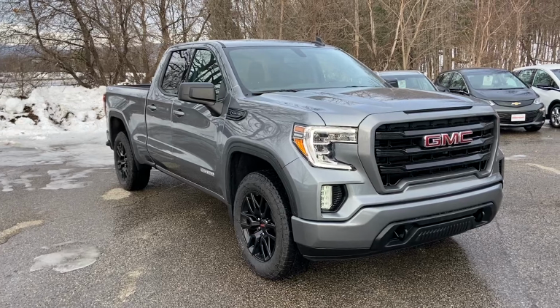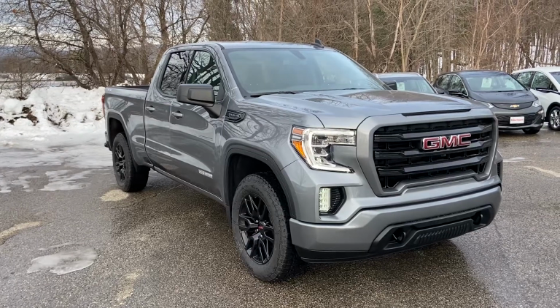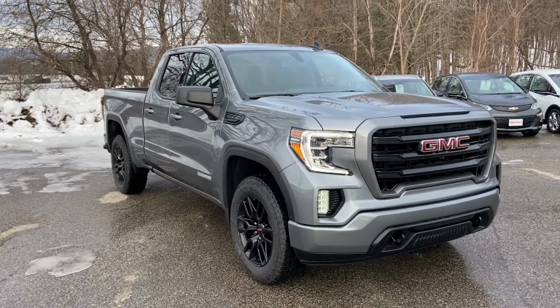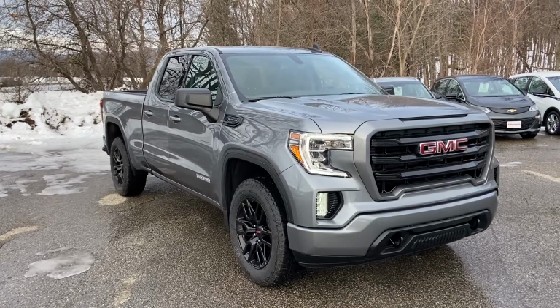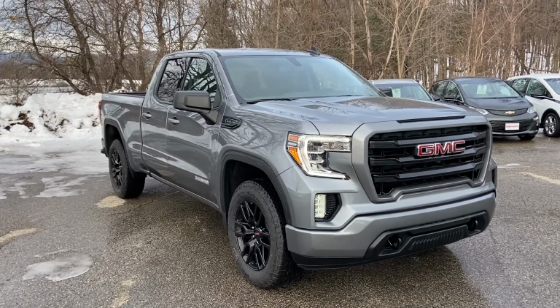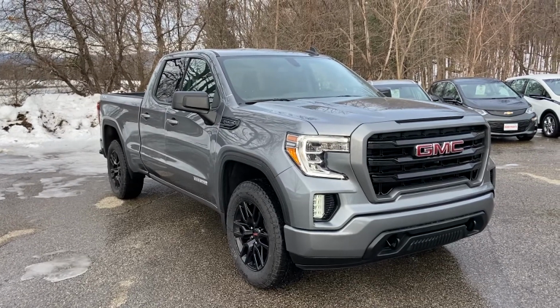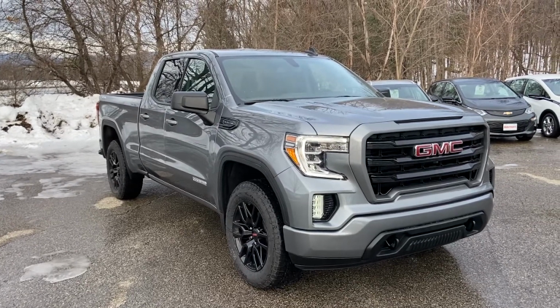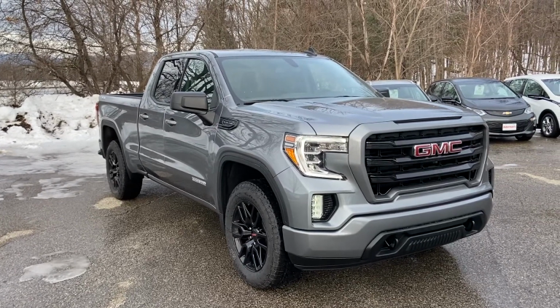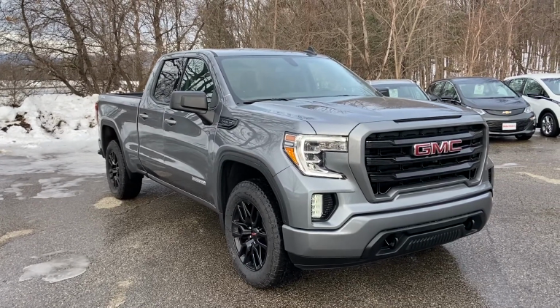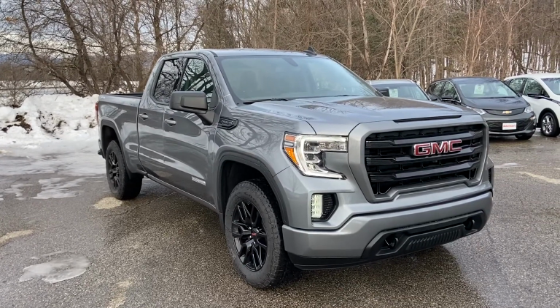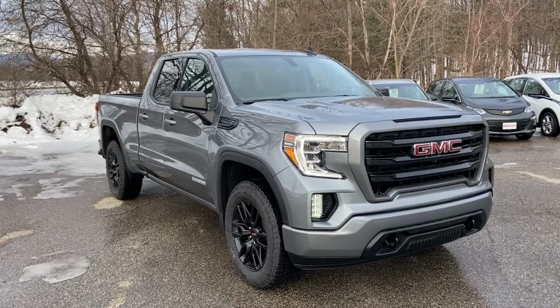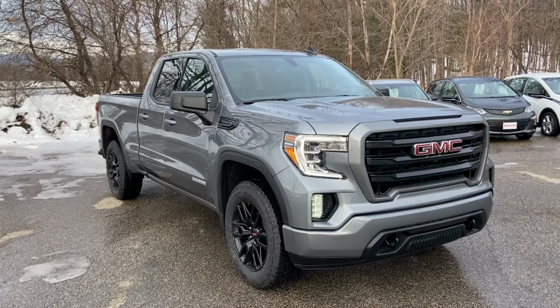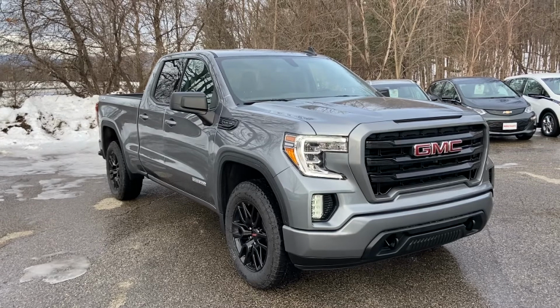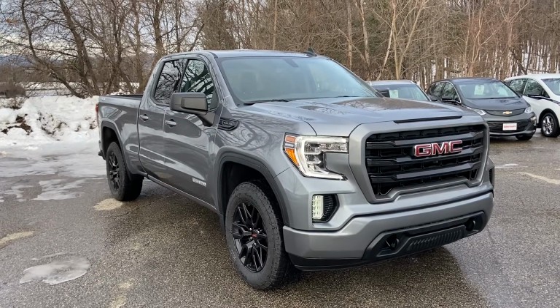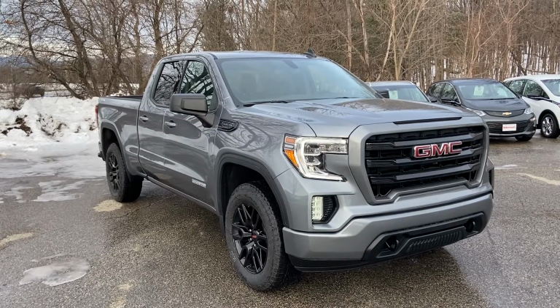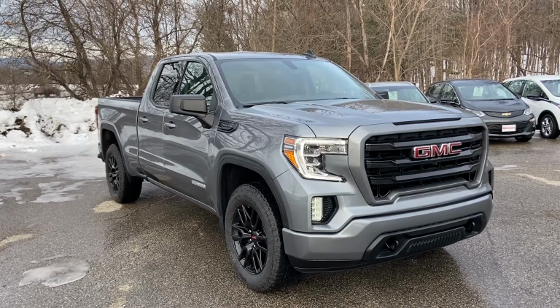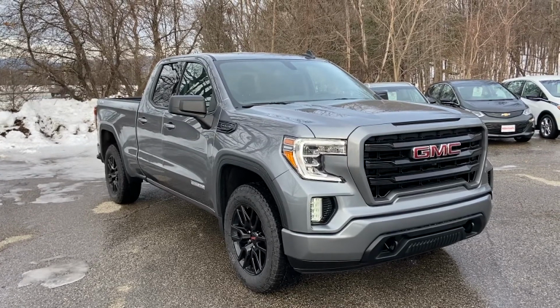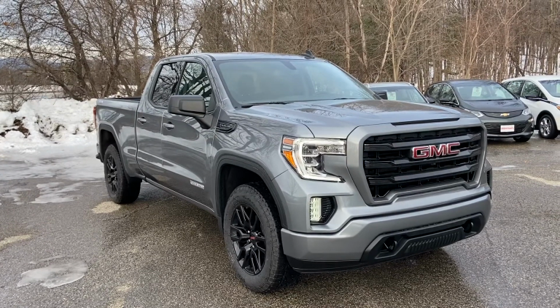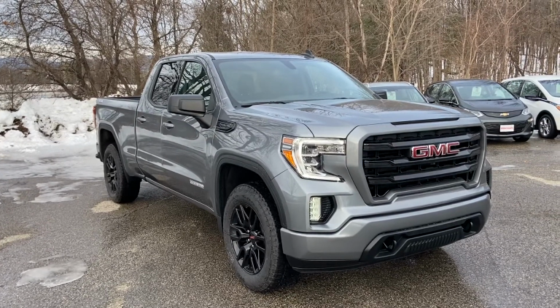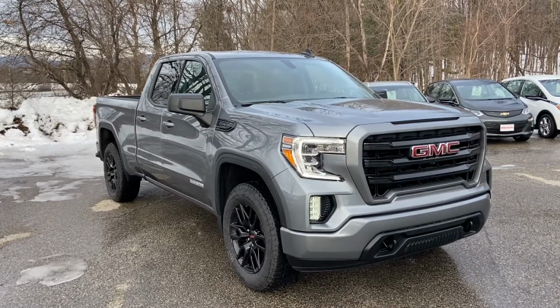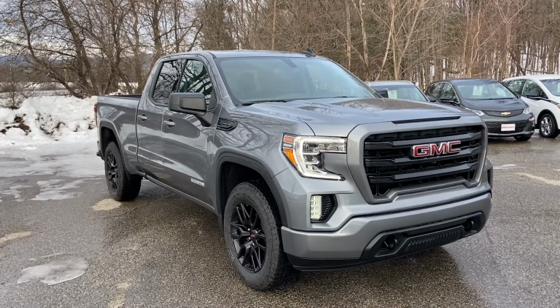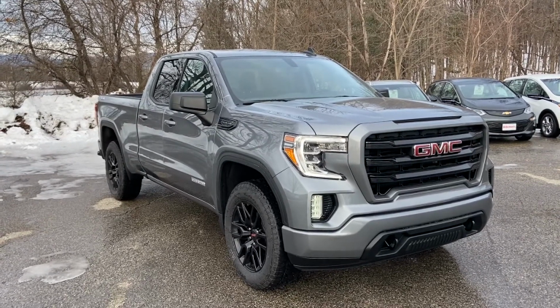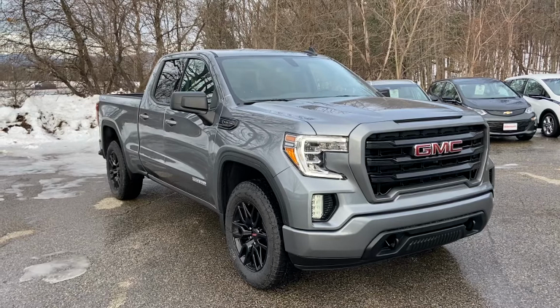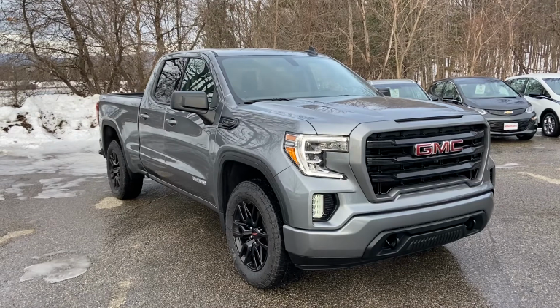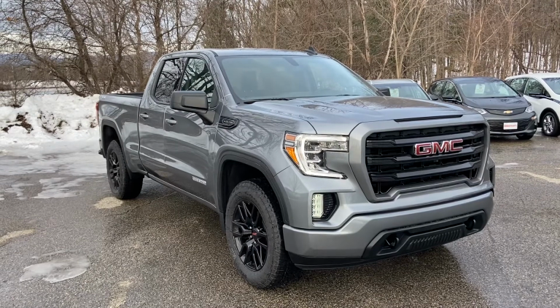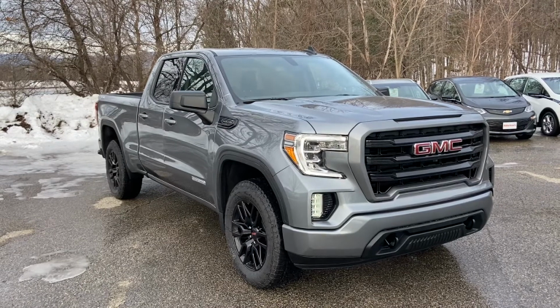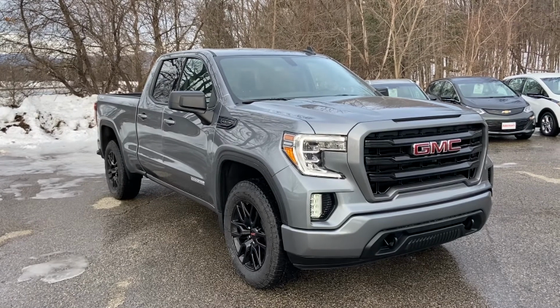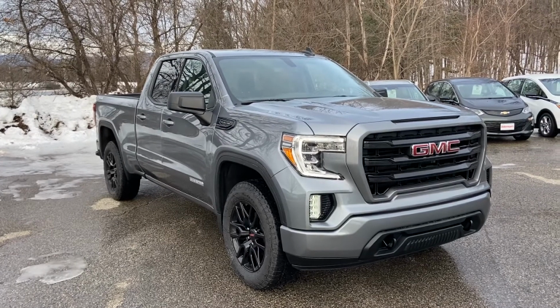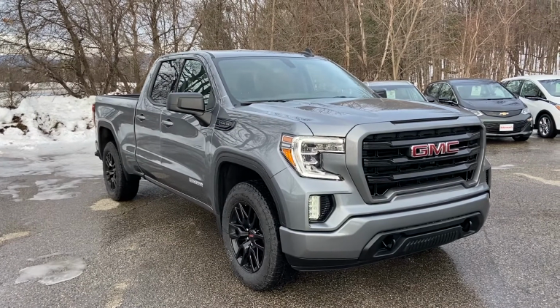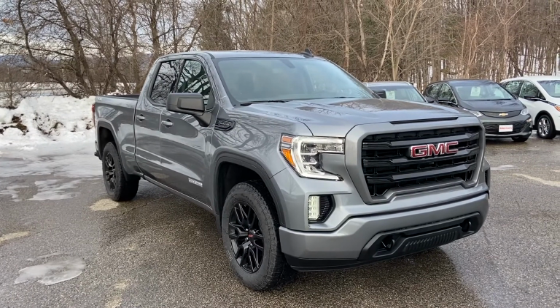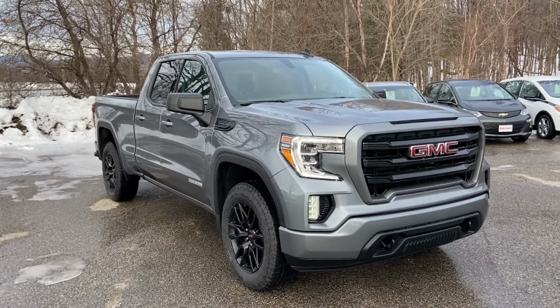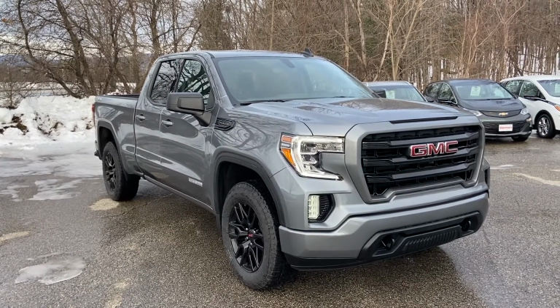Hello Paul, Justin Pill here with Alderman Chevrolet Buick GMC in Rutland, Vermont. Paul, happy holidays and I wanted to put this personalized video tour together on this brand new 2021 GMC Sierra 1500.